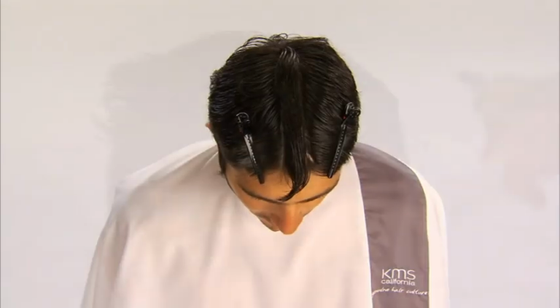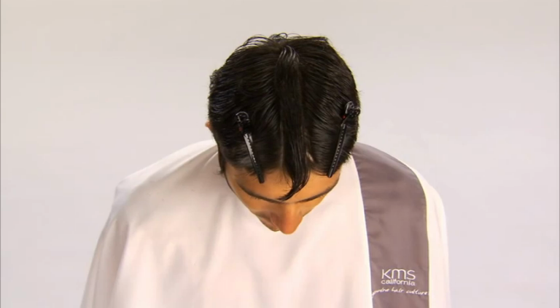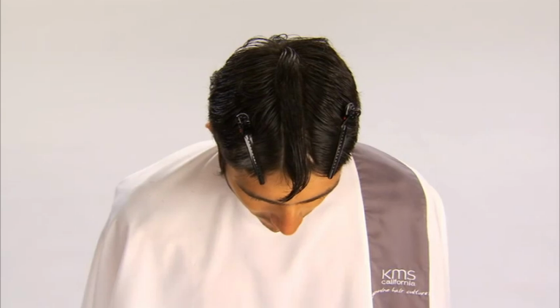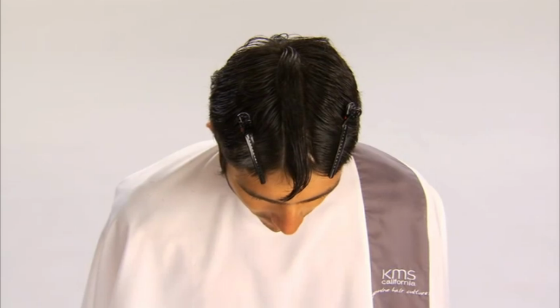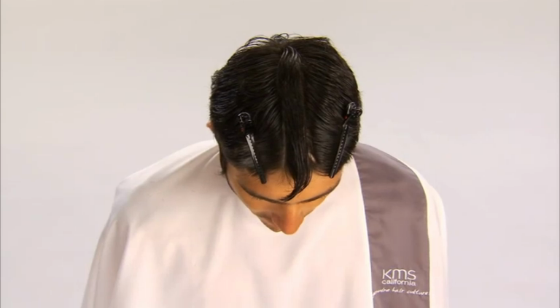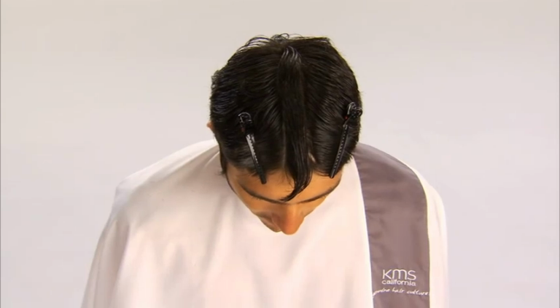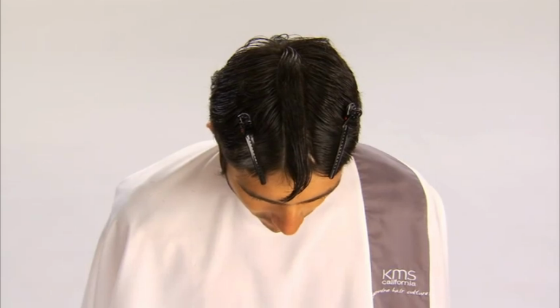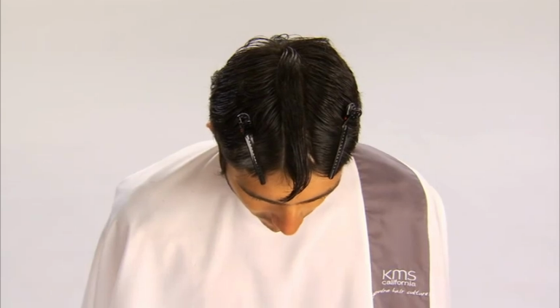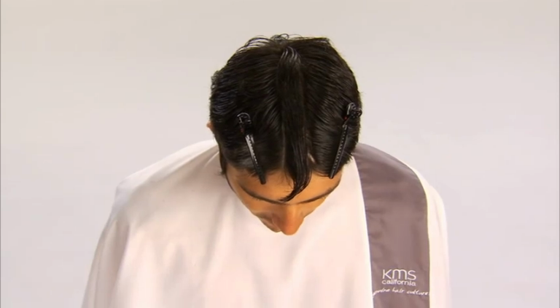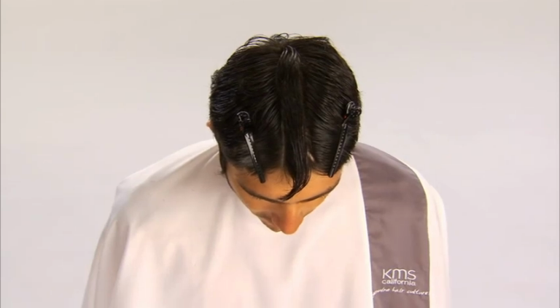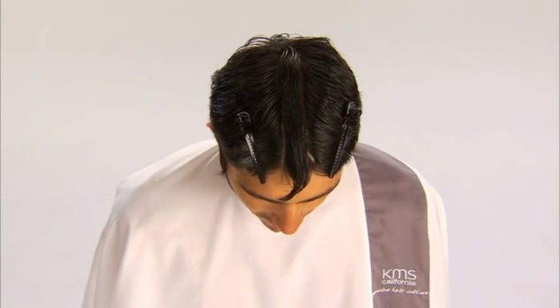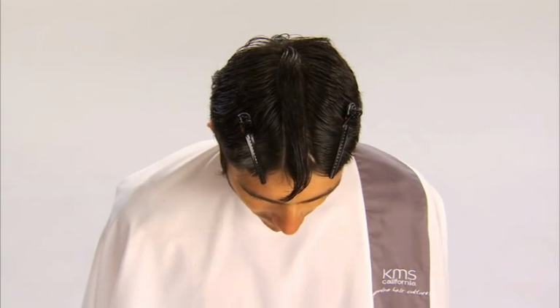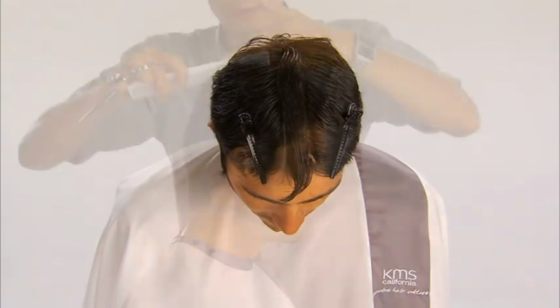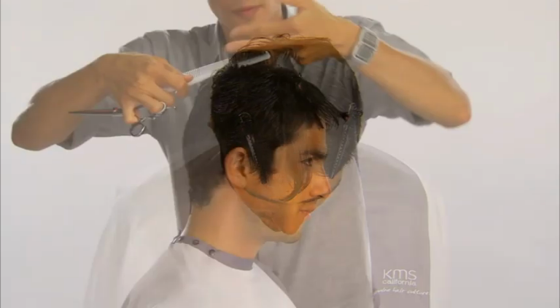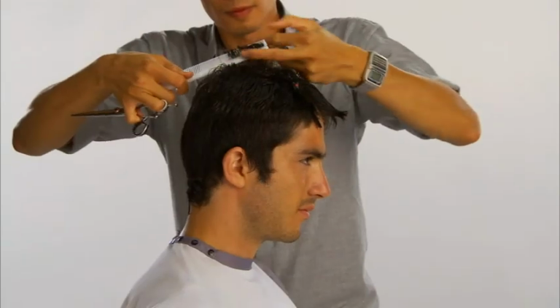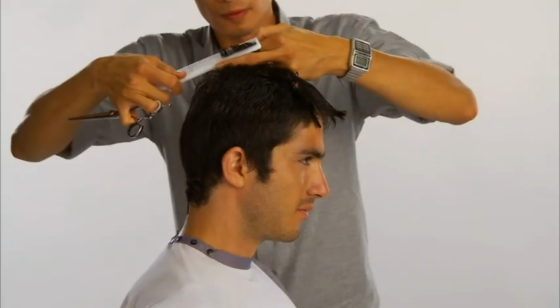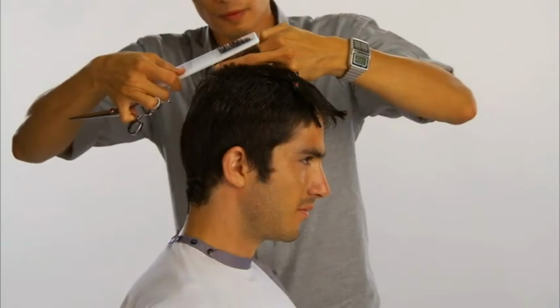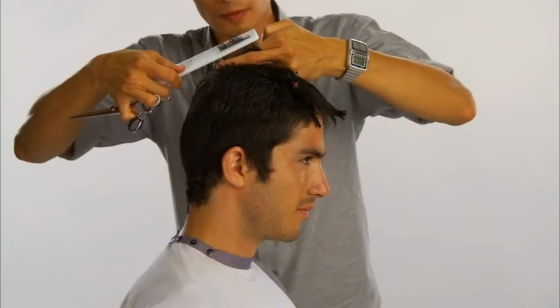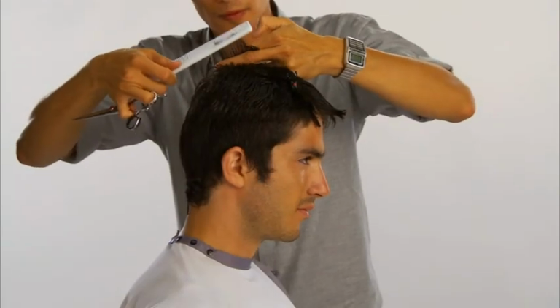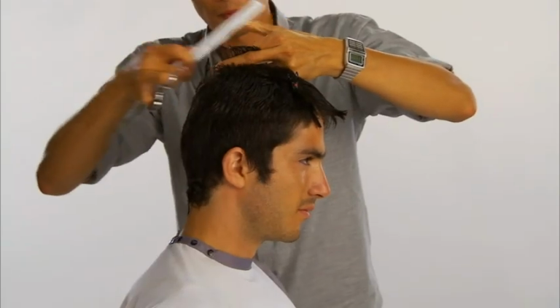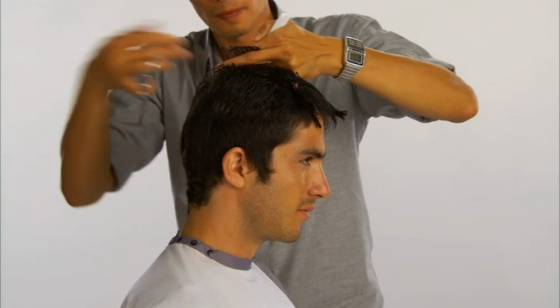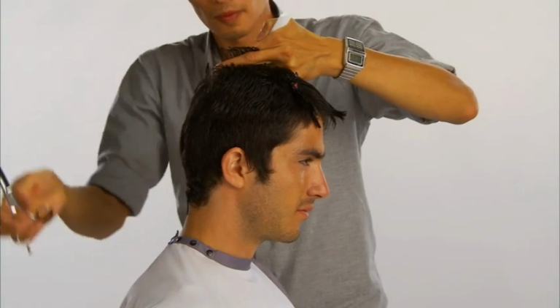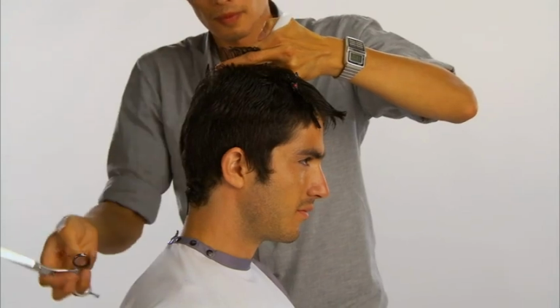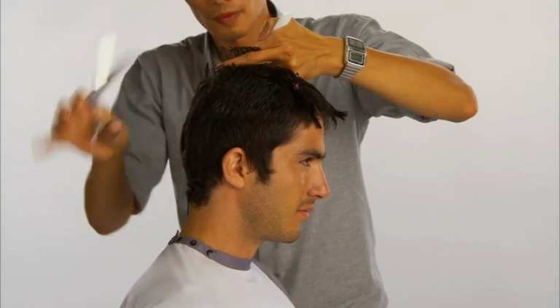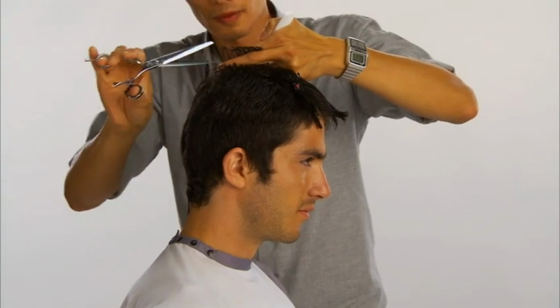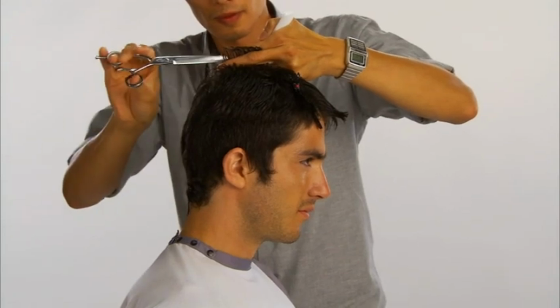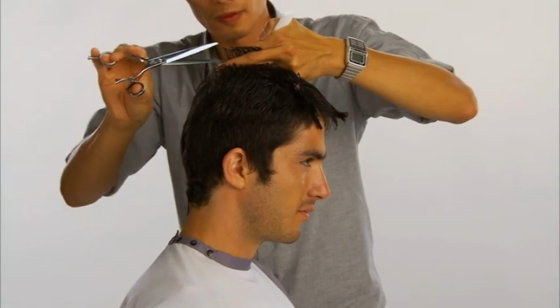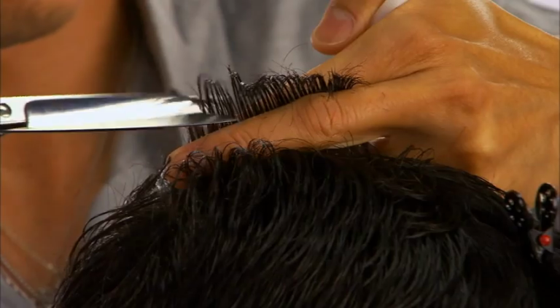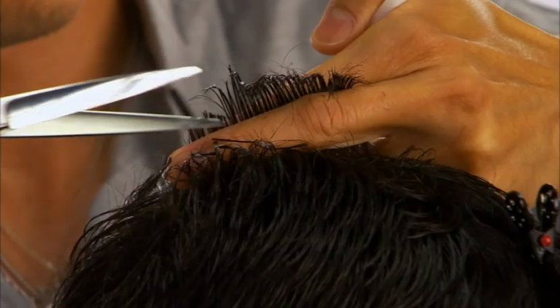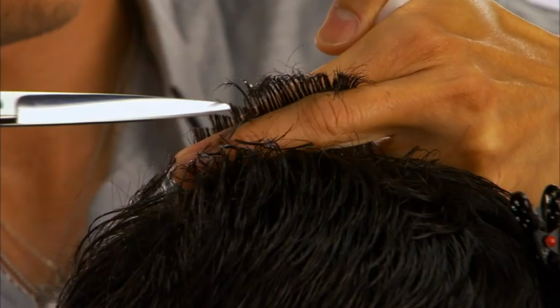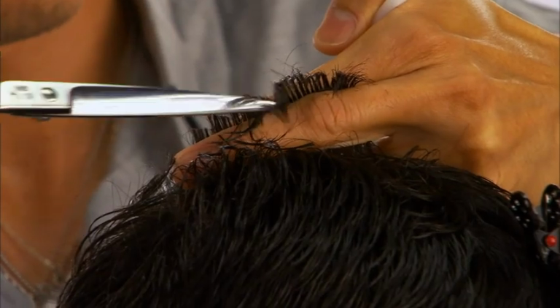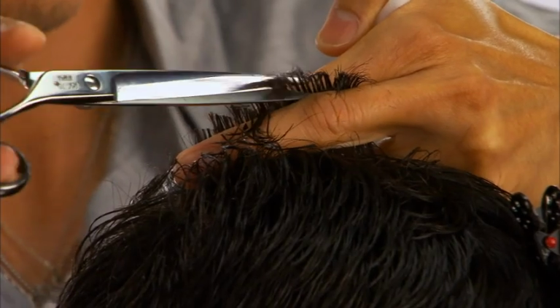A central vertical section is taken through the top. The hair is distributed, elevated 90 degrees, and point cut to increase in length.